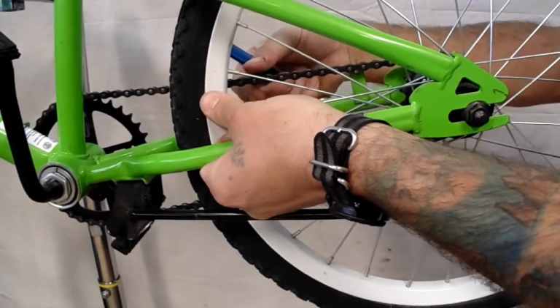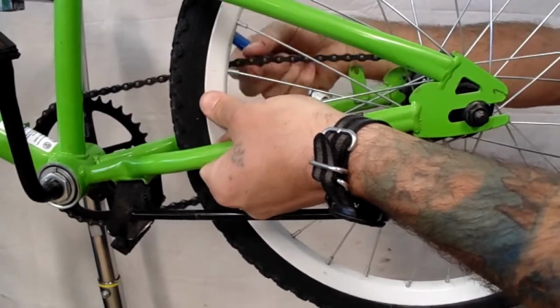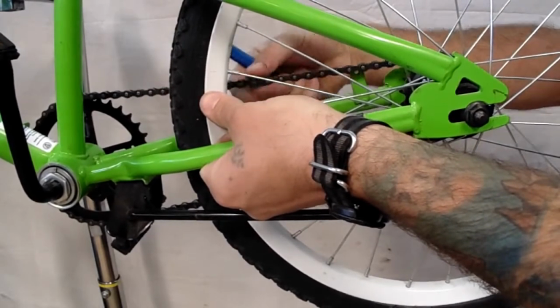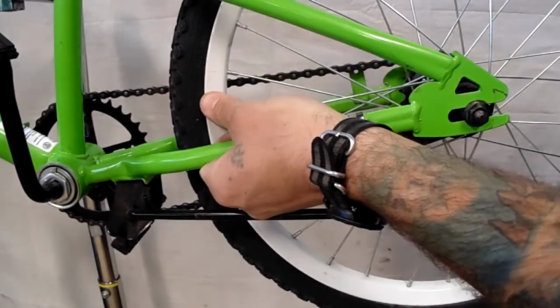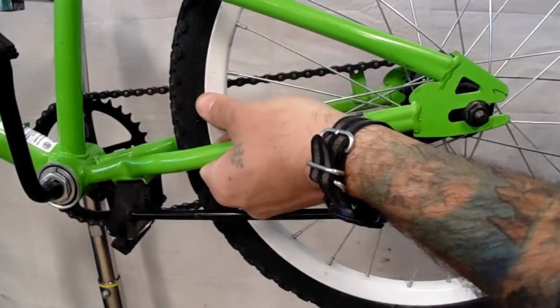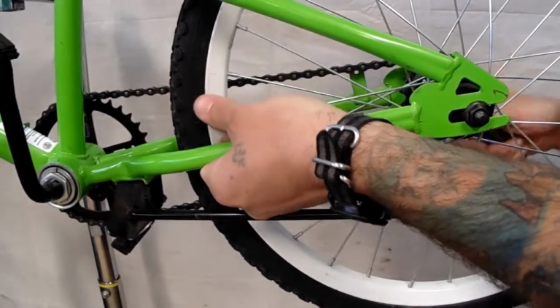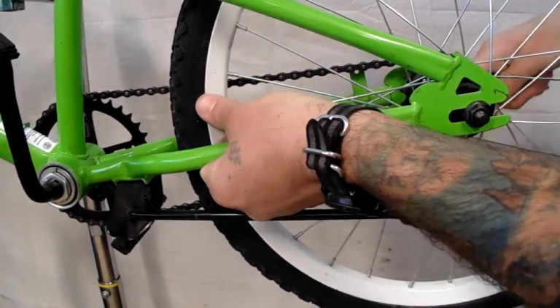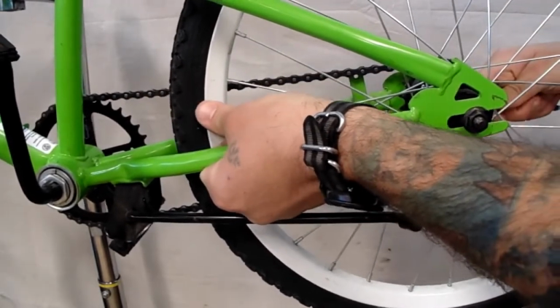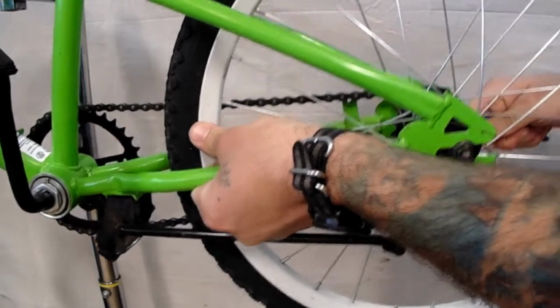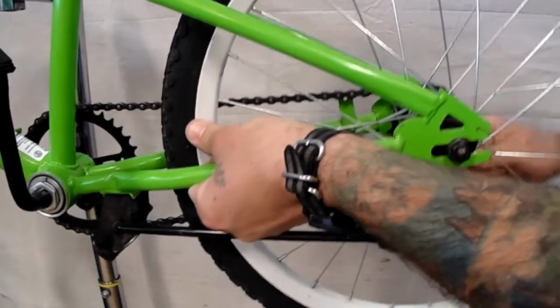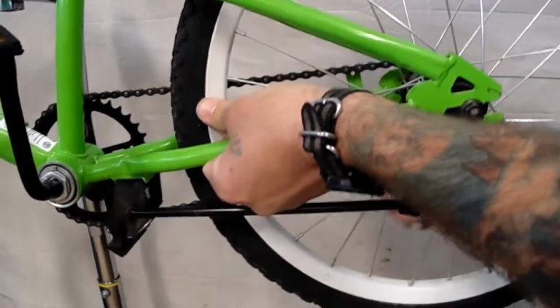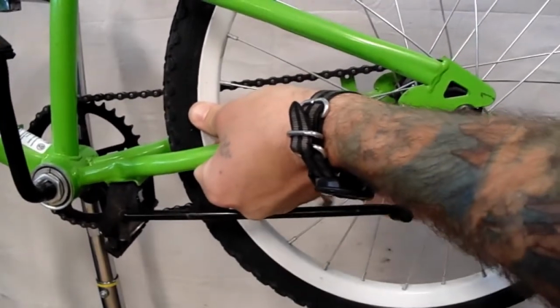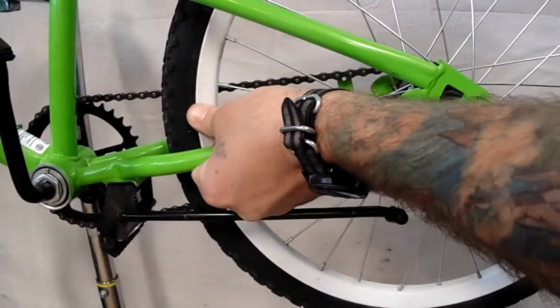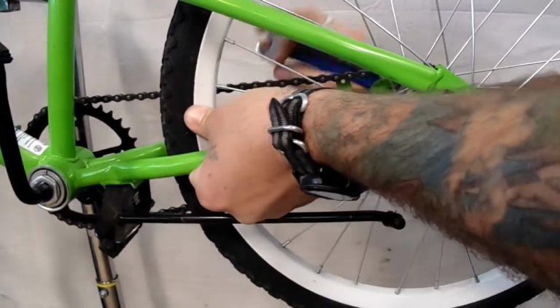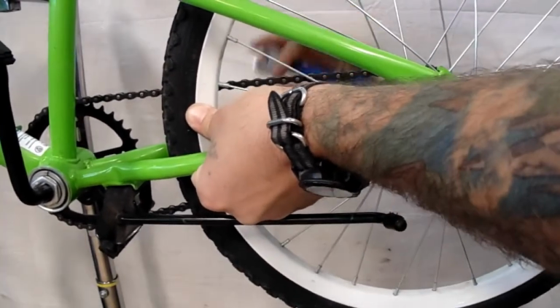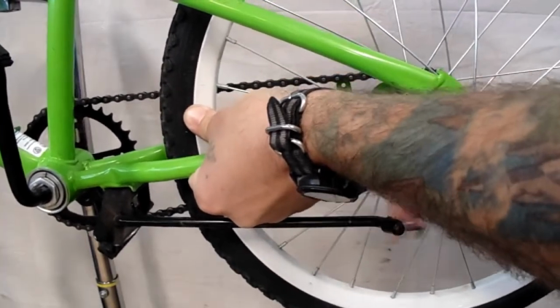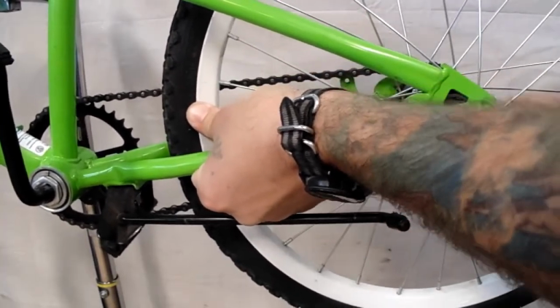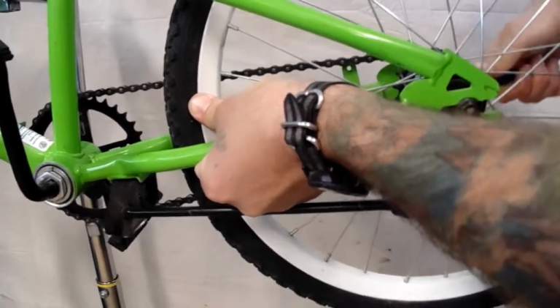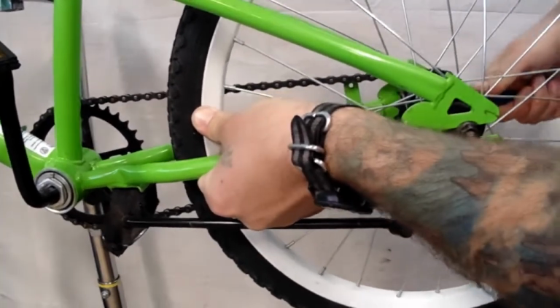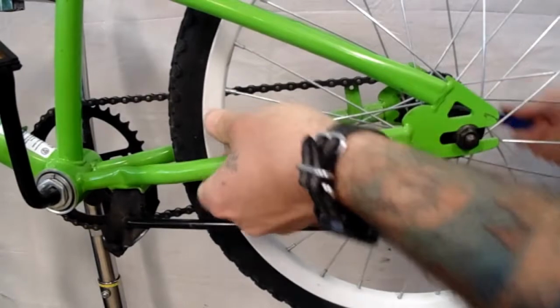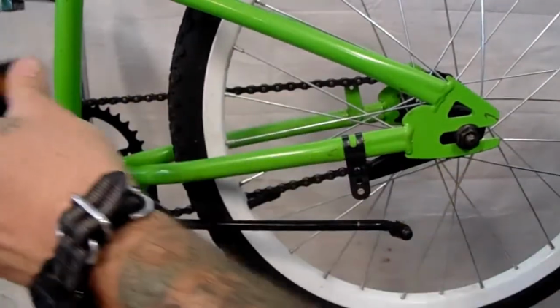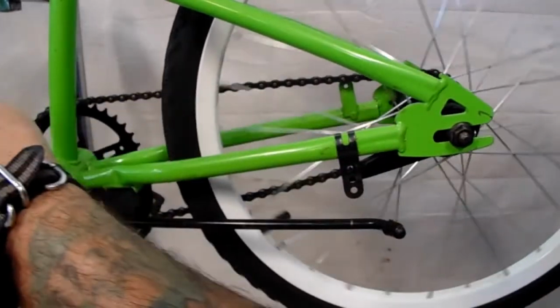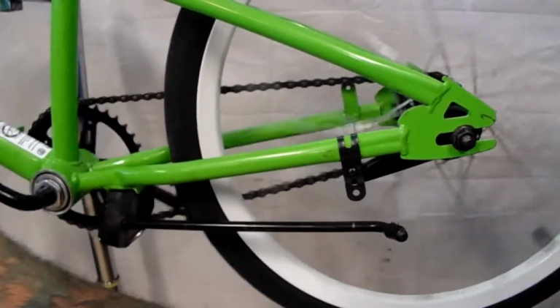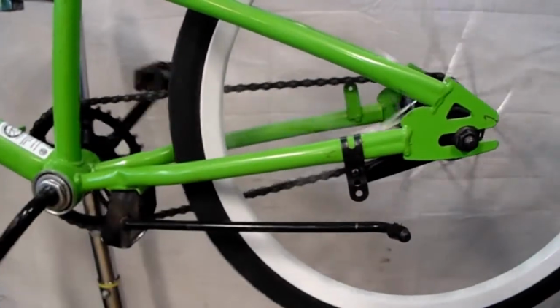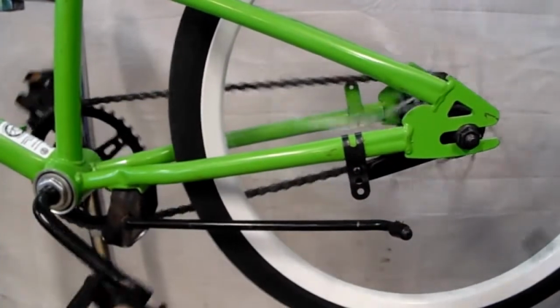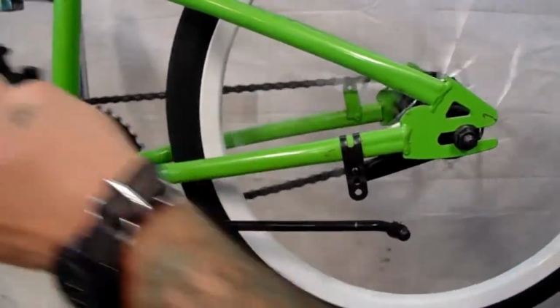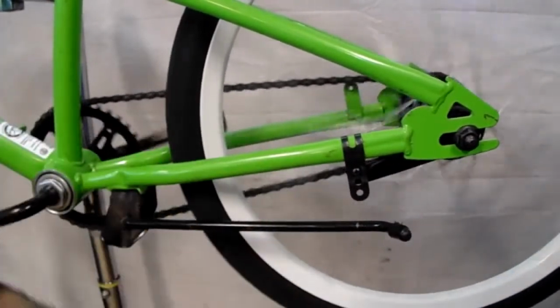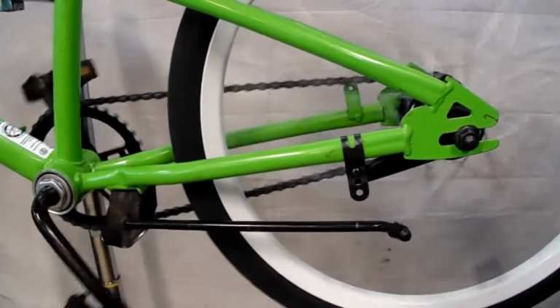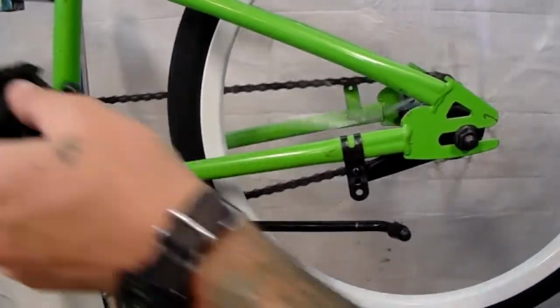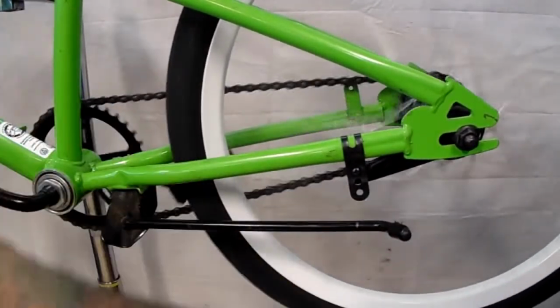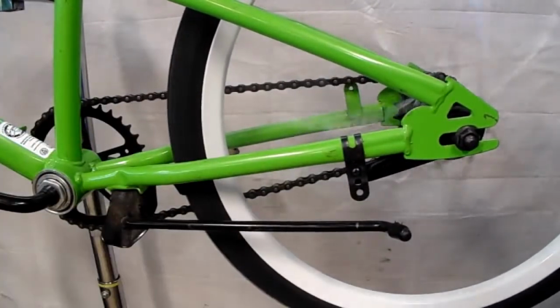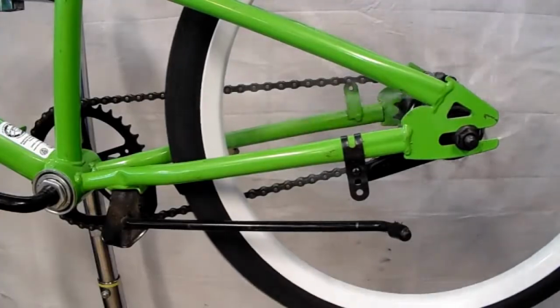Check your tension once everything is done. It's a little loose so I'm going to loosen that, push a little harder, and then tighten it back down. From there, give it one good spin to make sure you don't feel any tight spots and you're good to go.